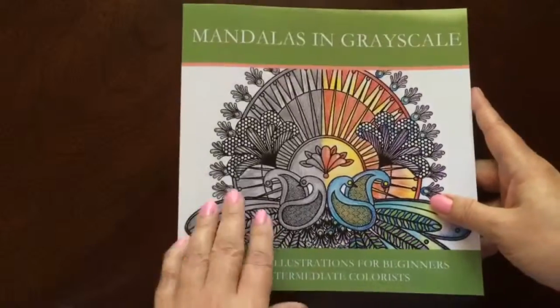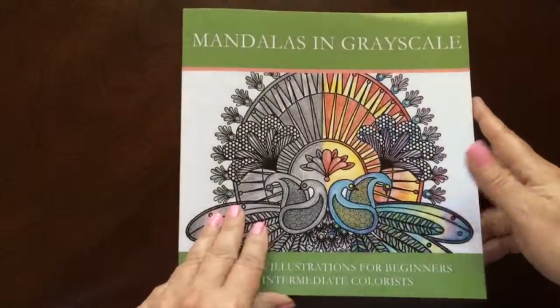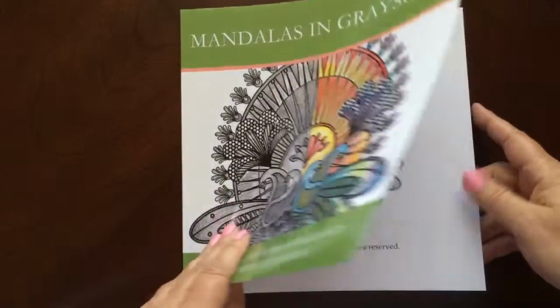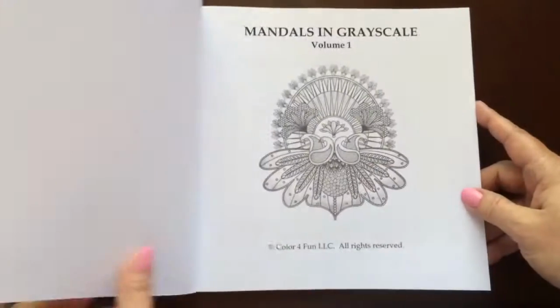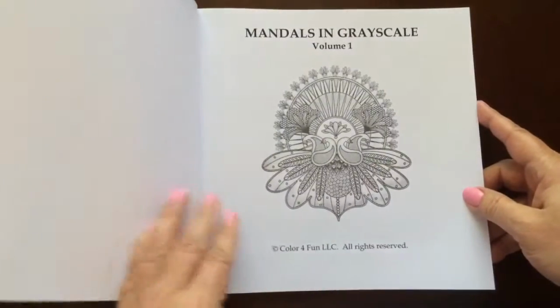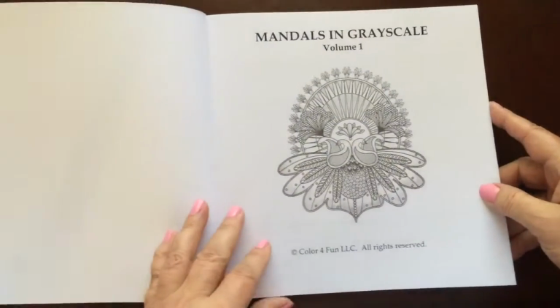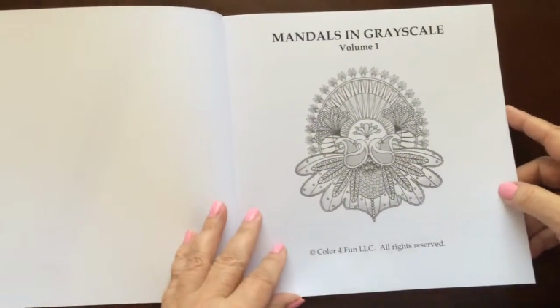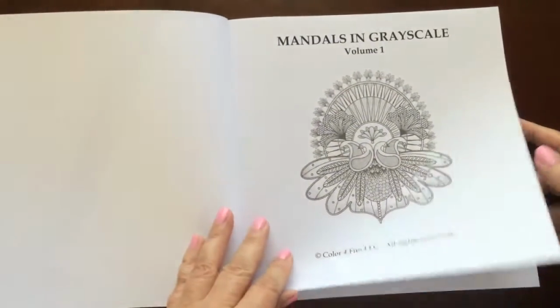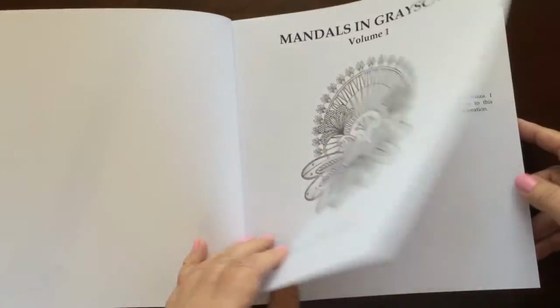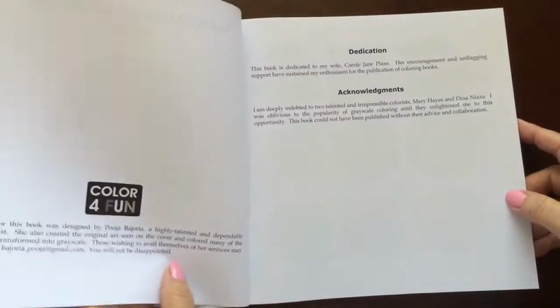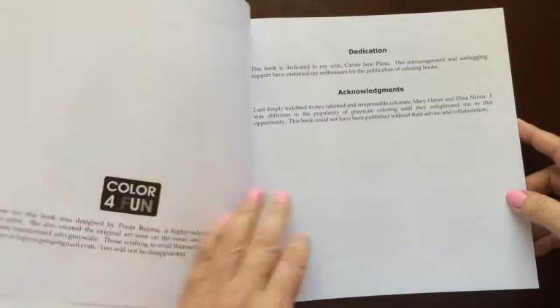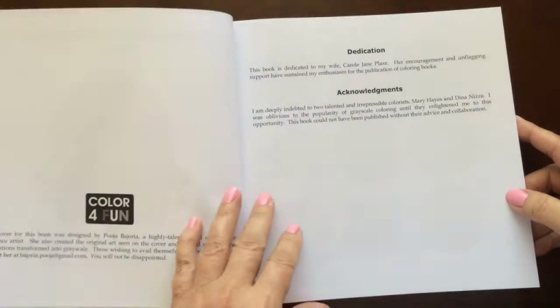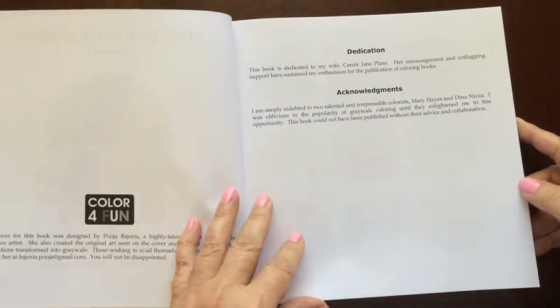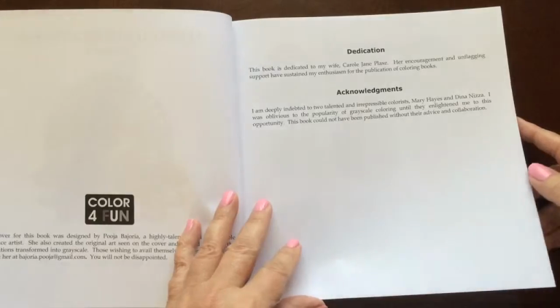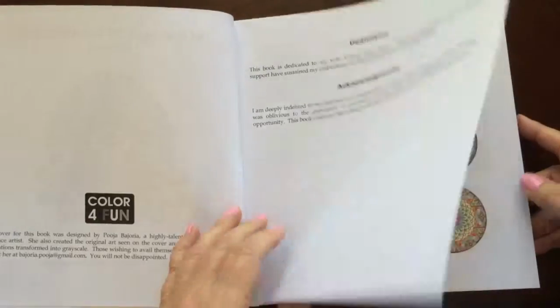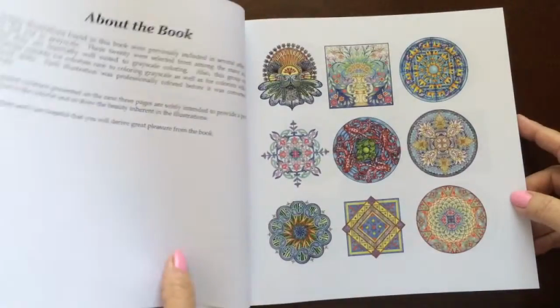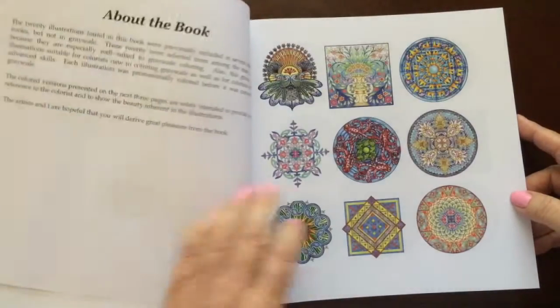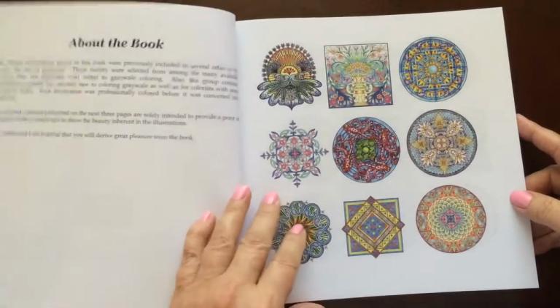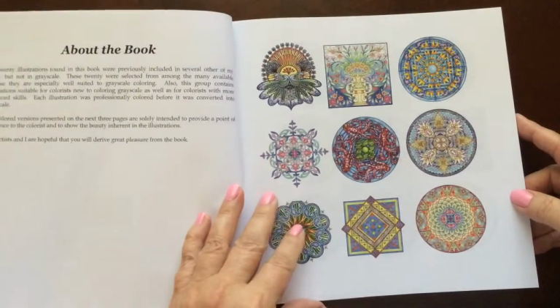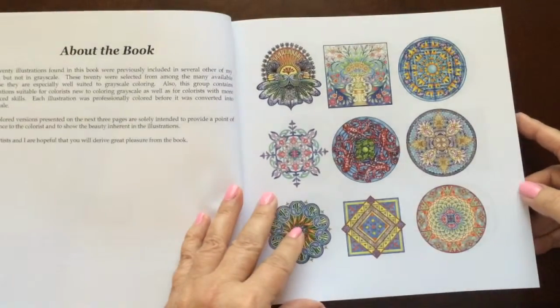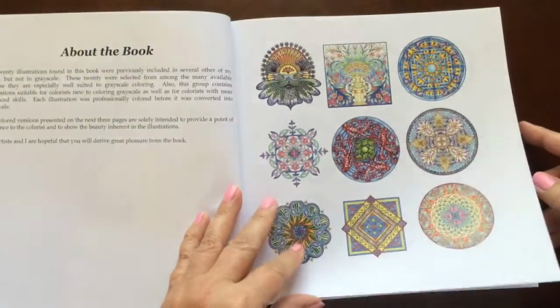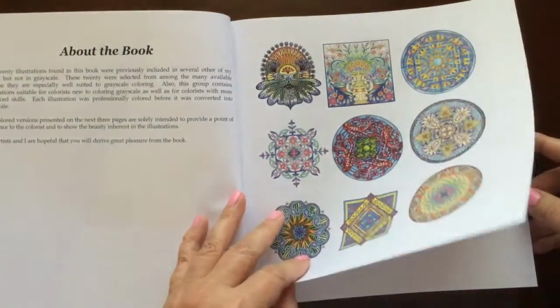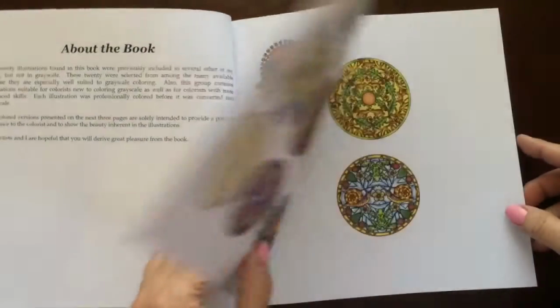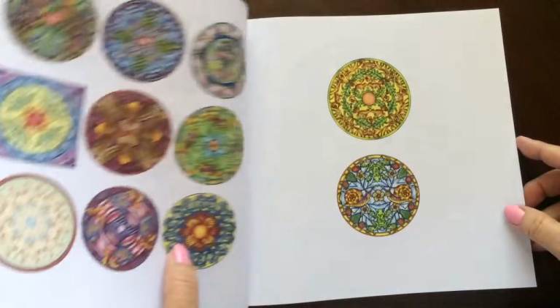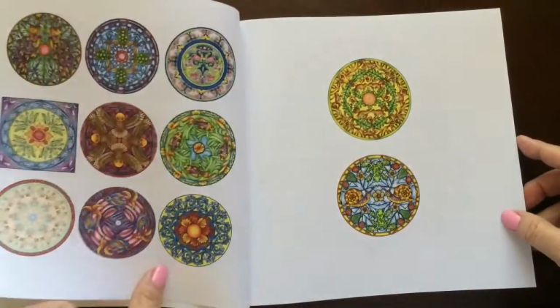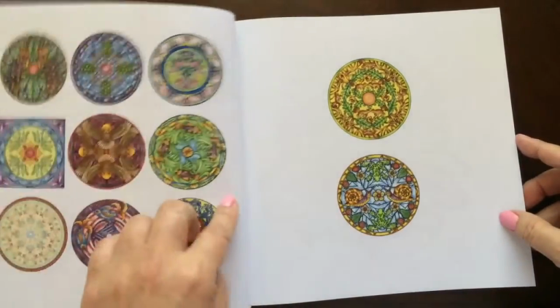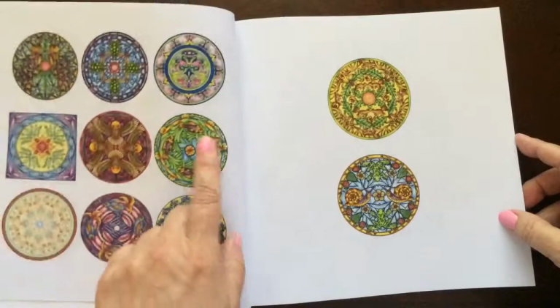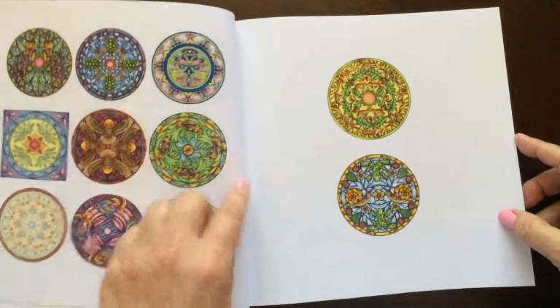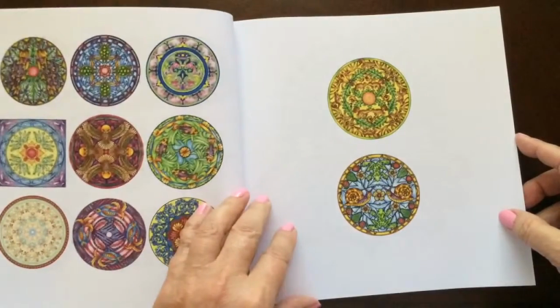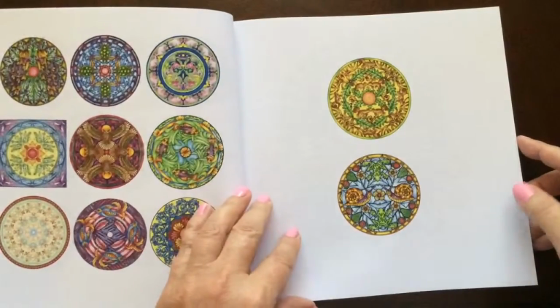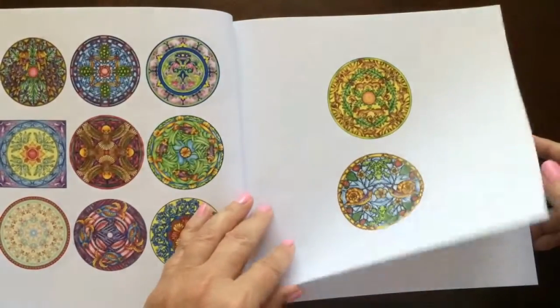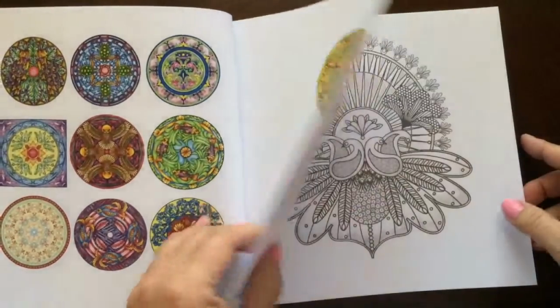The book dimensions are 8.5 by 8.5. There are 20 illustrations in this book, and there are samples of the pictures colored up front.